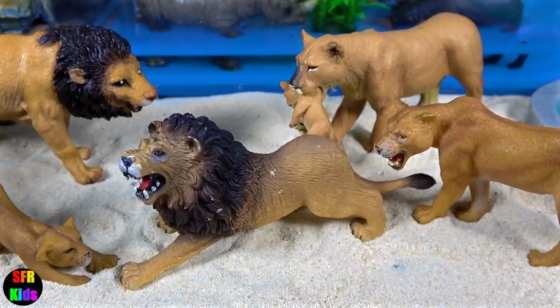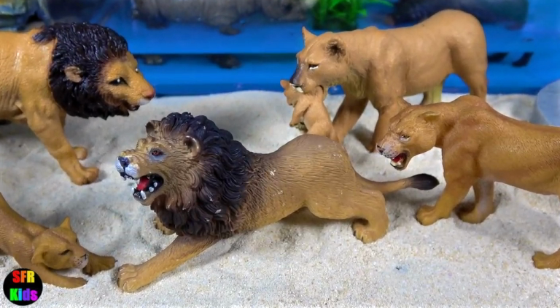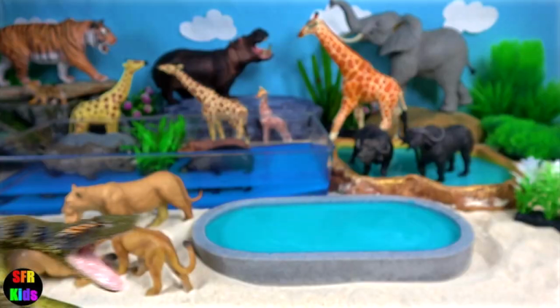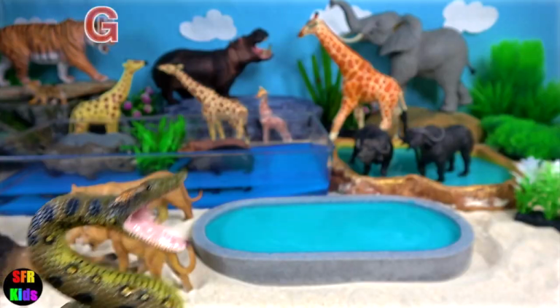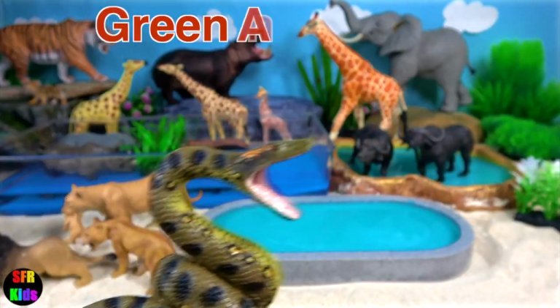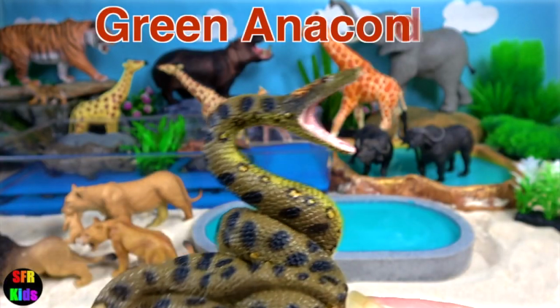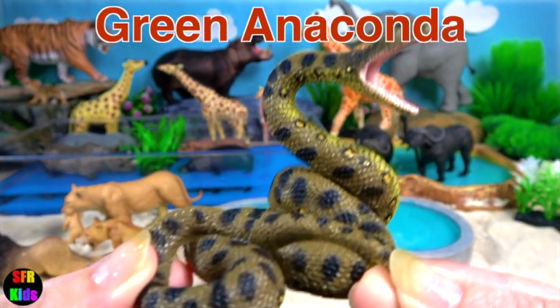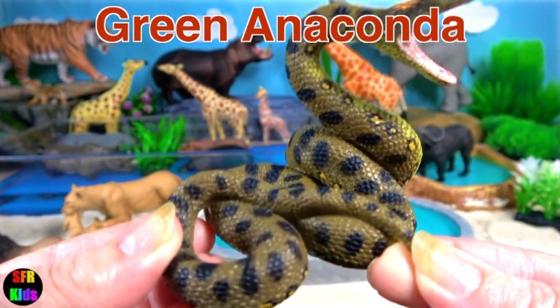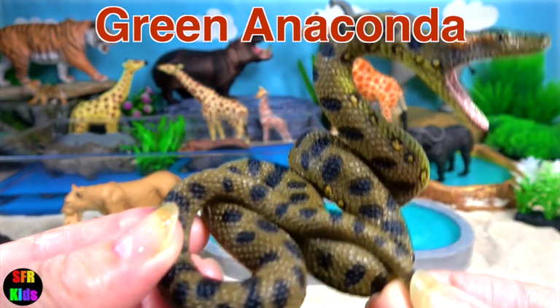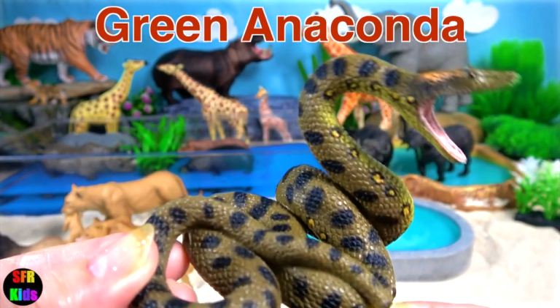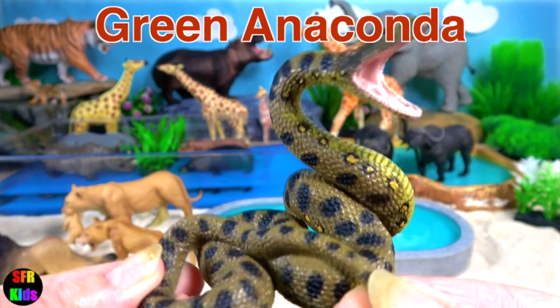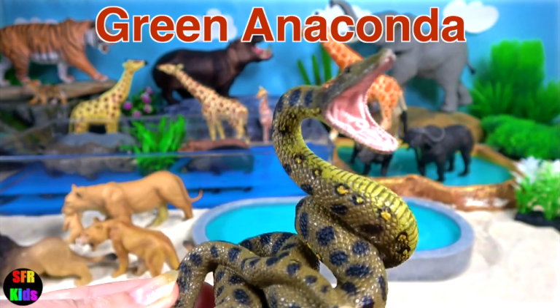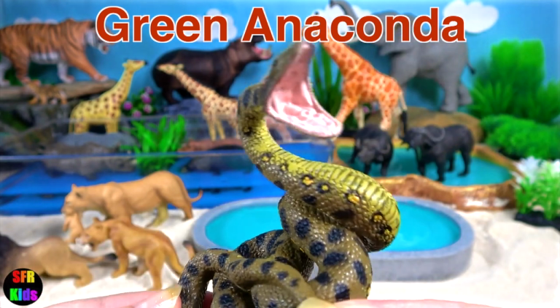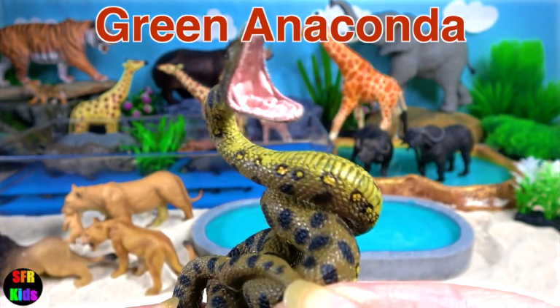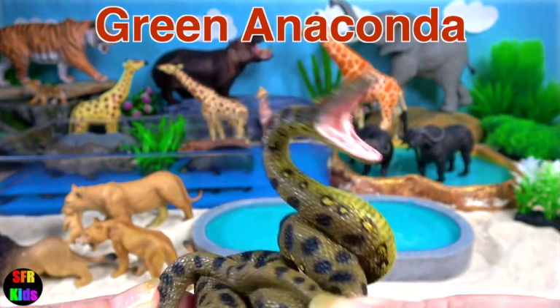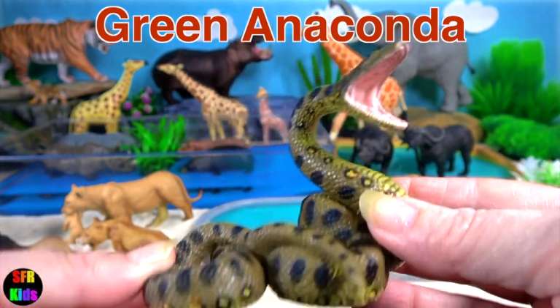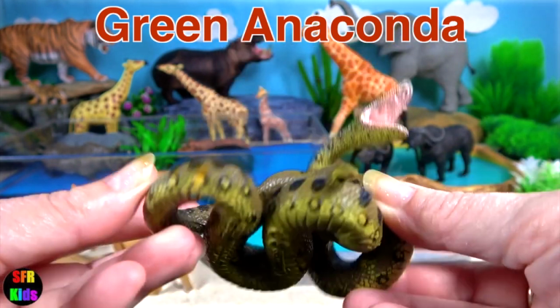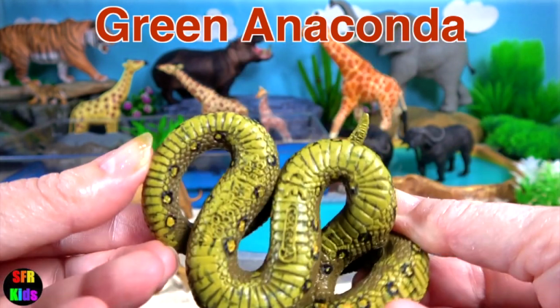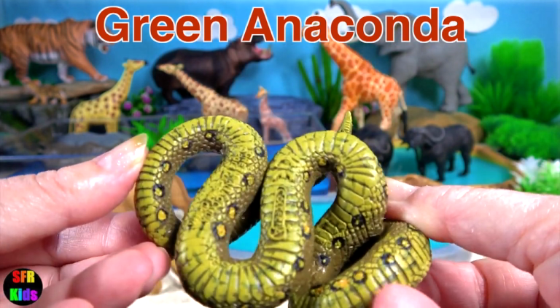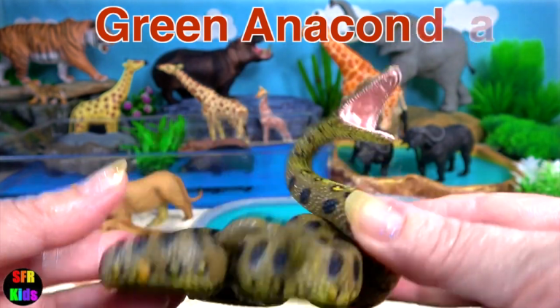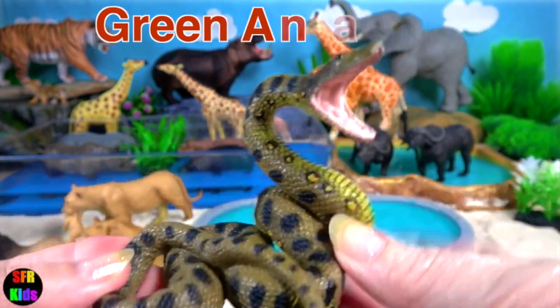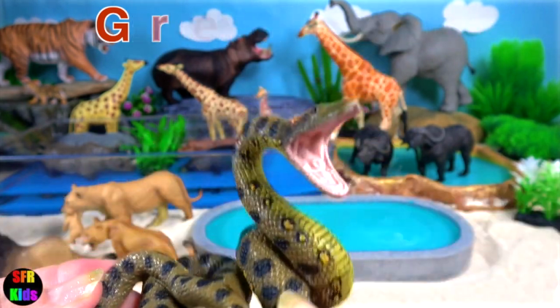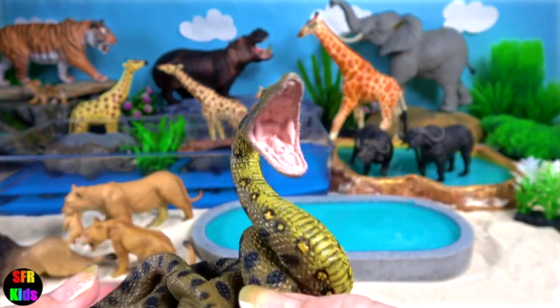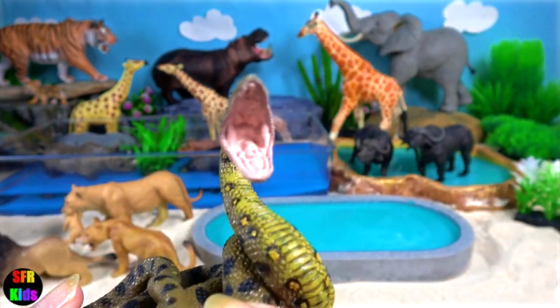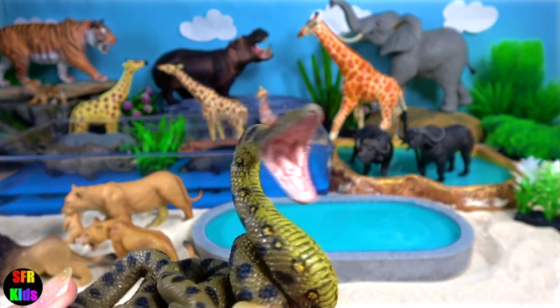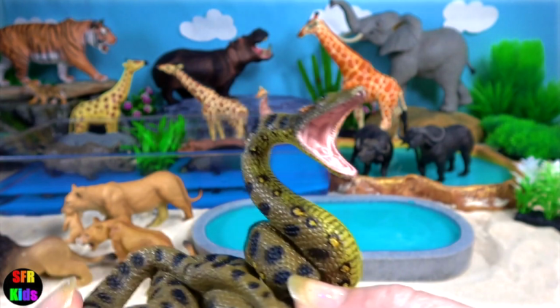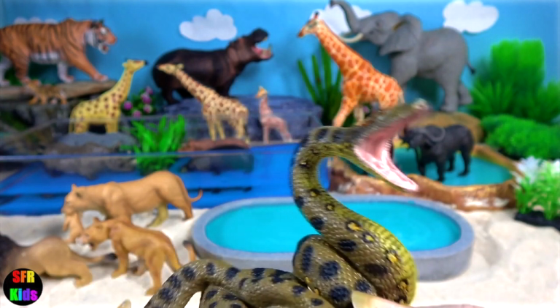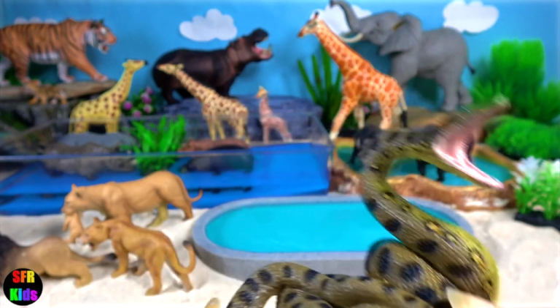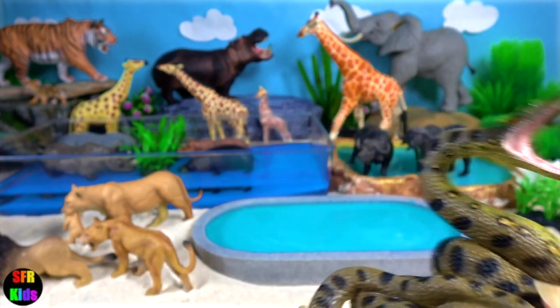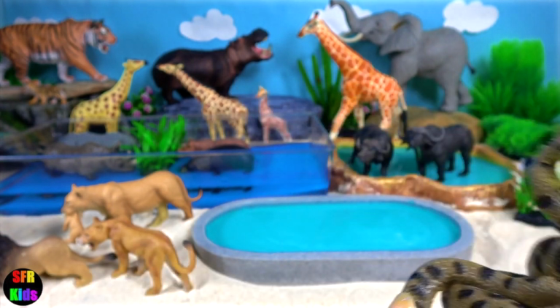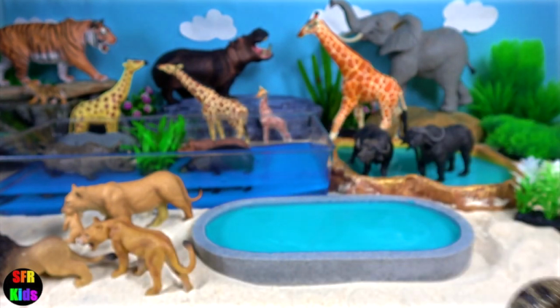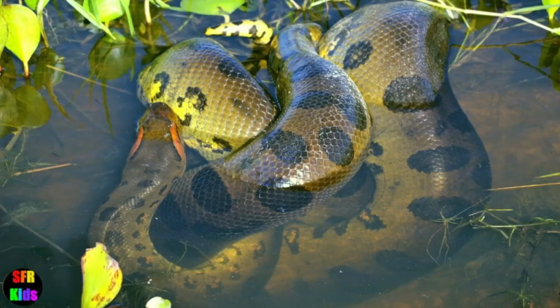The green anaconda is the world's heaviest and one of the world's longest snakes, reaching 5.21 metres or 17.1 feet long.